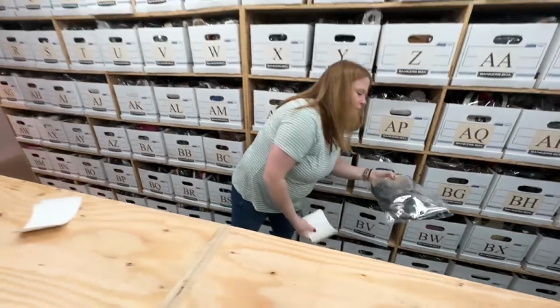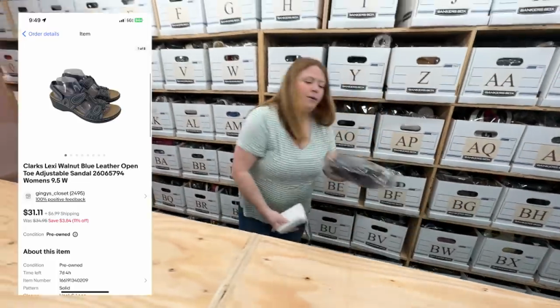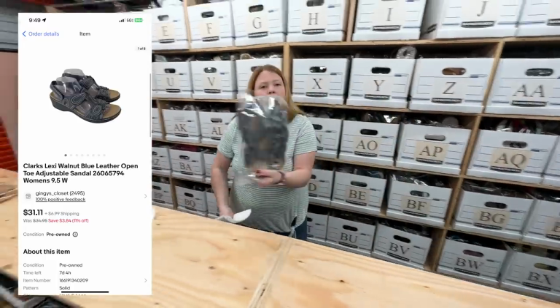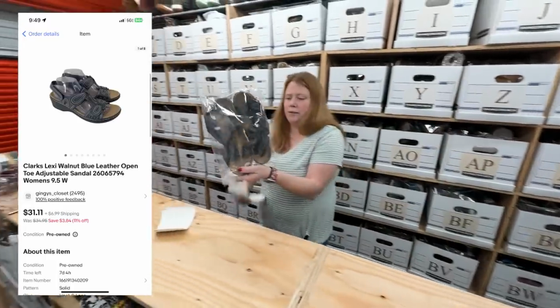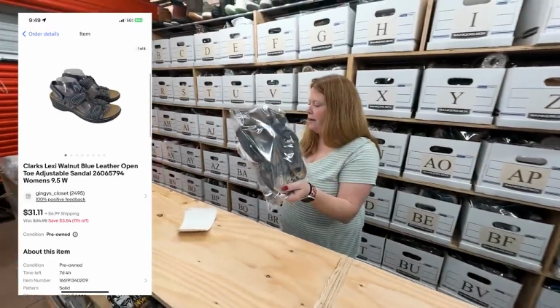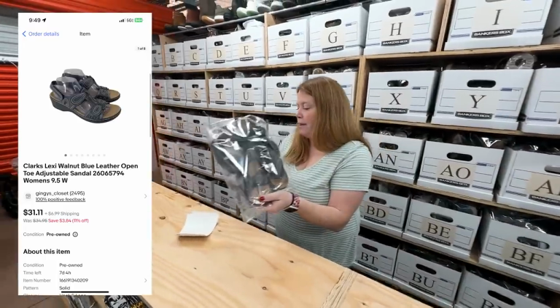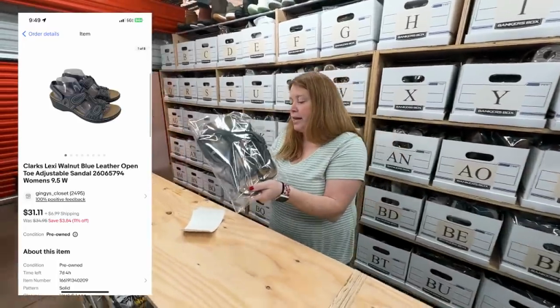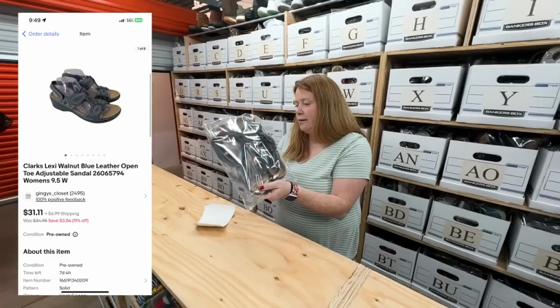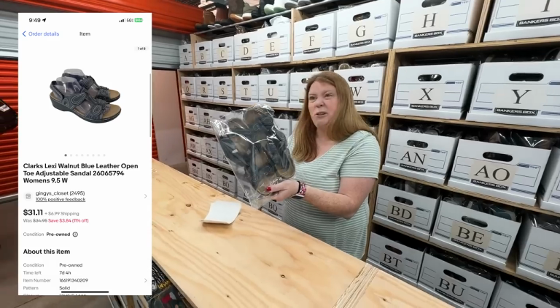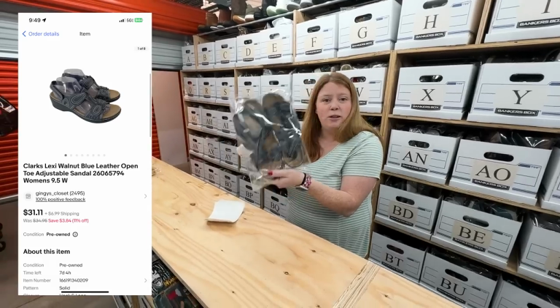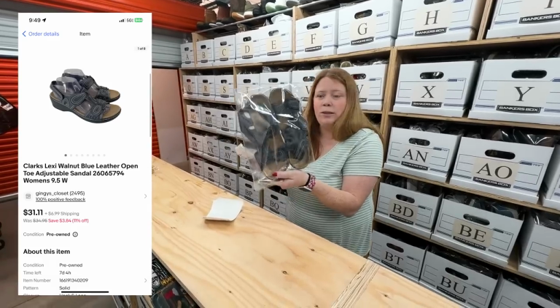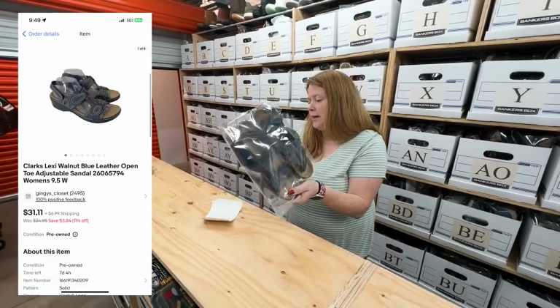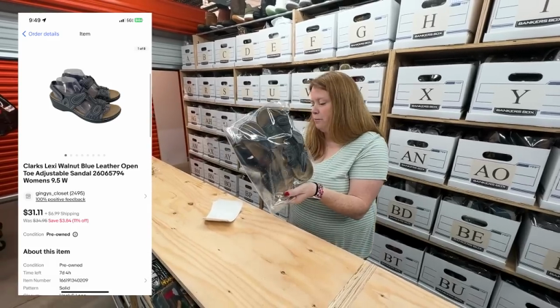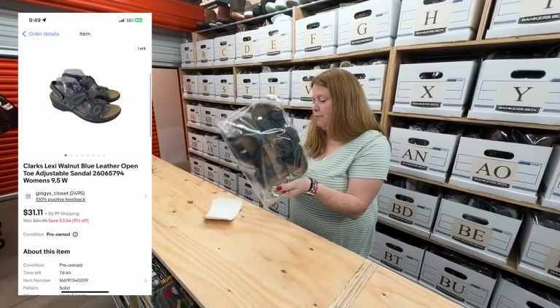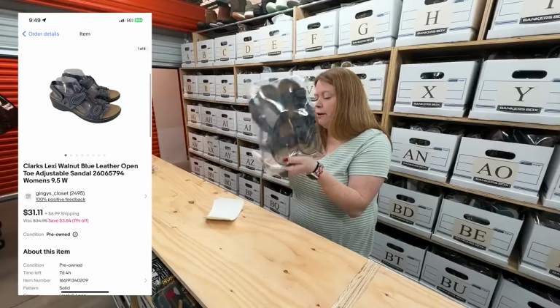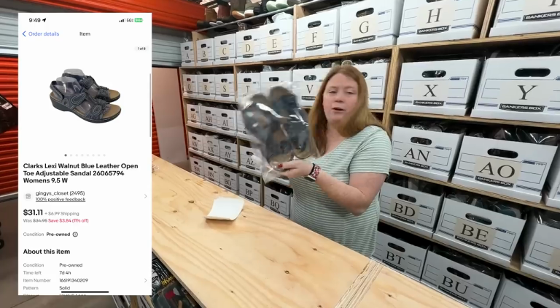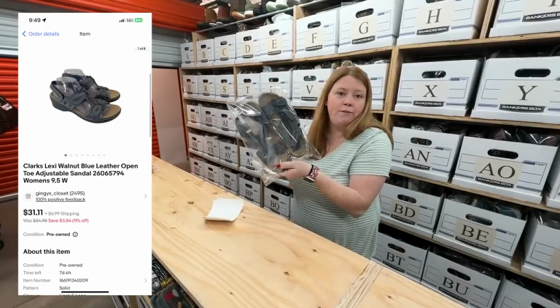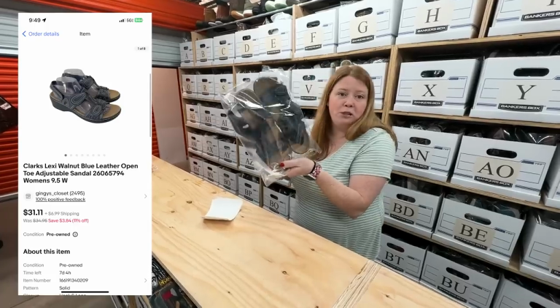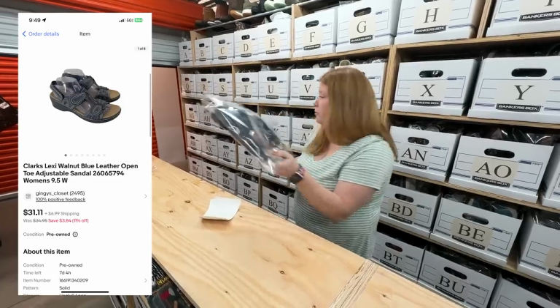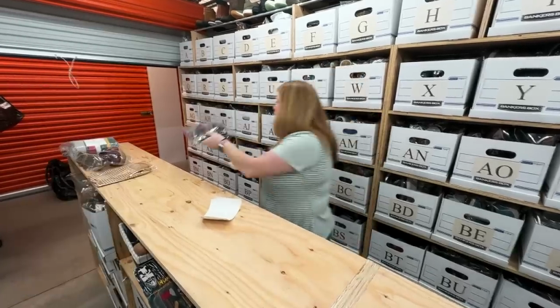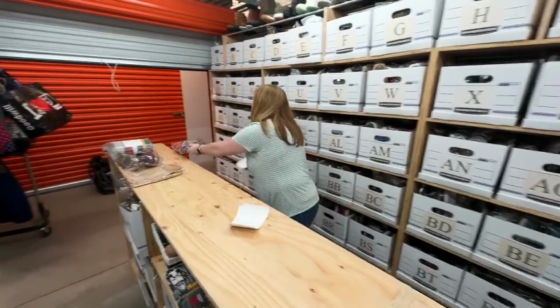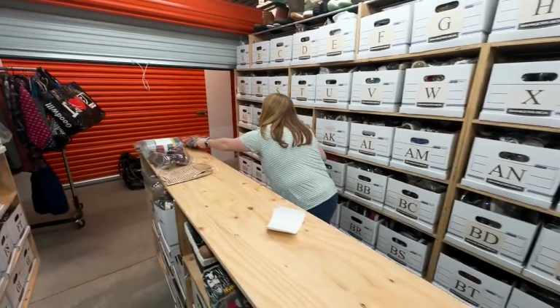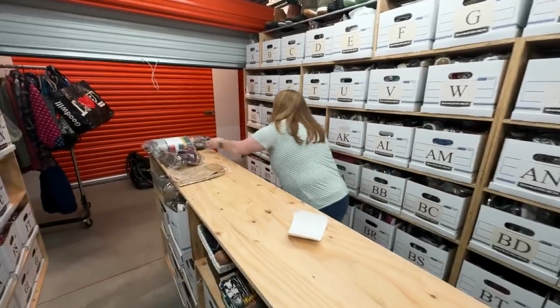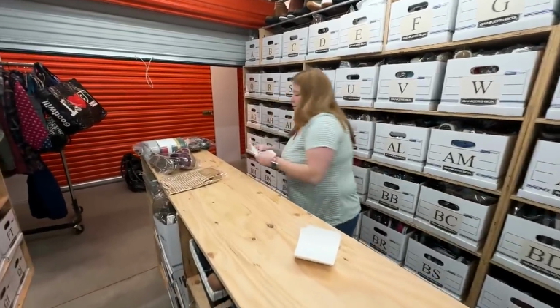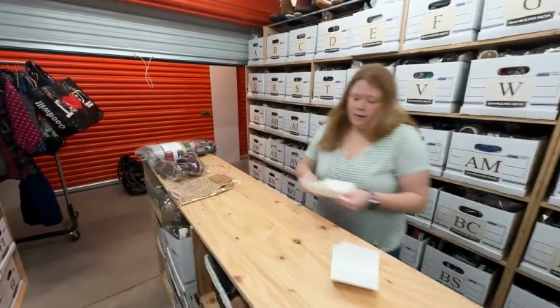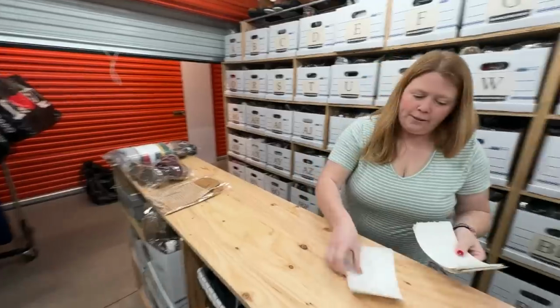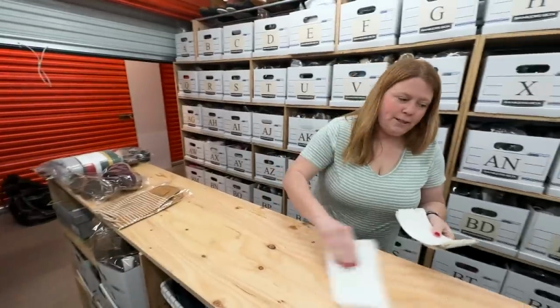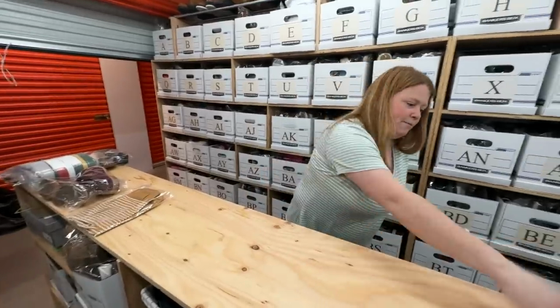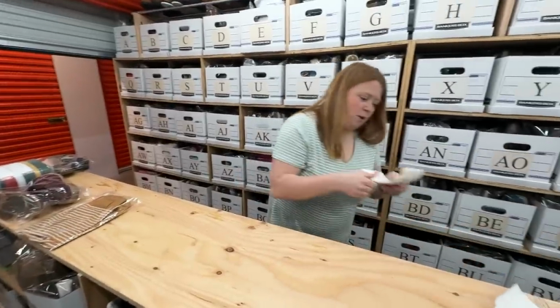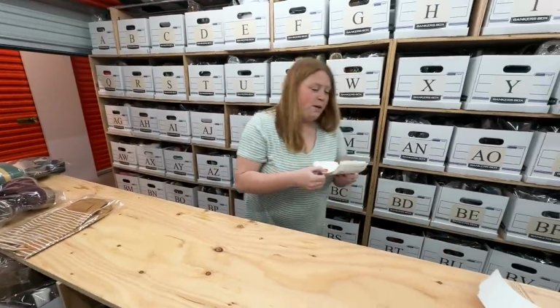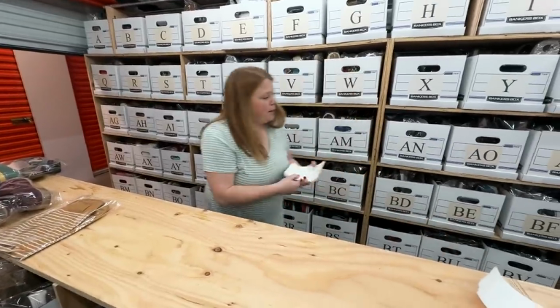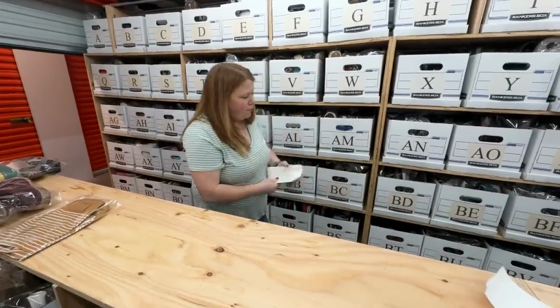Some Clark's sandals — I bought for $10 just a few days ago. These sold within like a day or two of being listed for $31.11 plus shipping. Not too bad at all. I'd consider Clark's a very bread and butter brand for me.